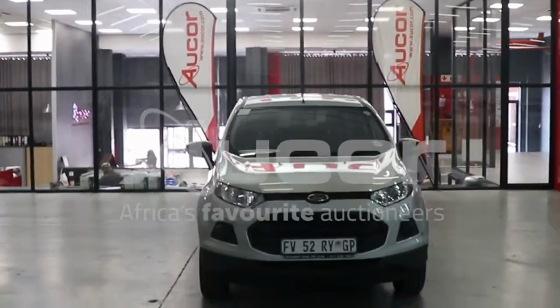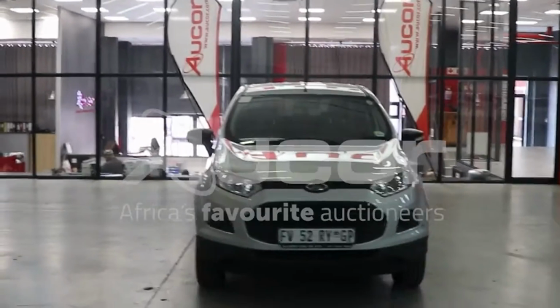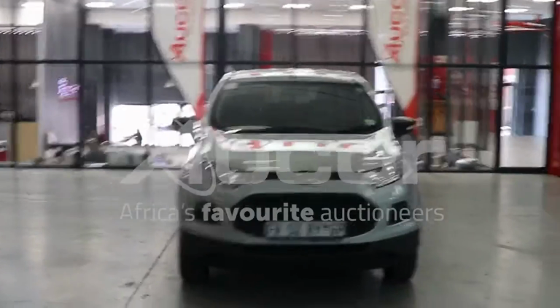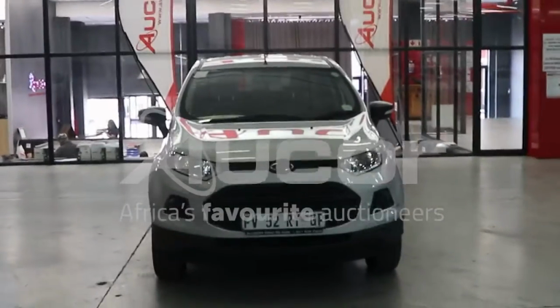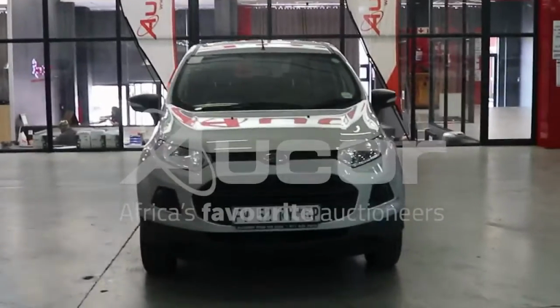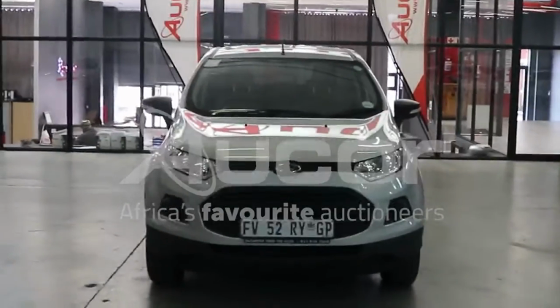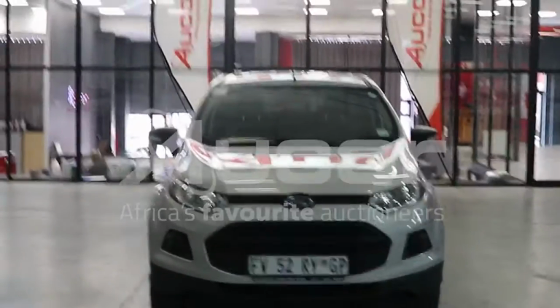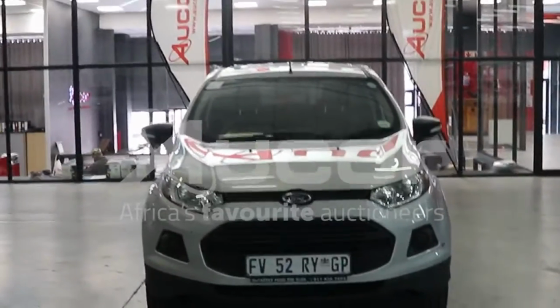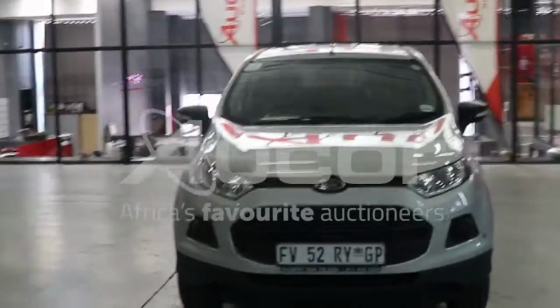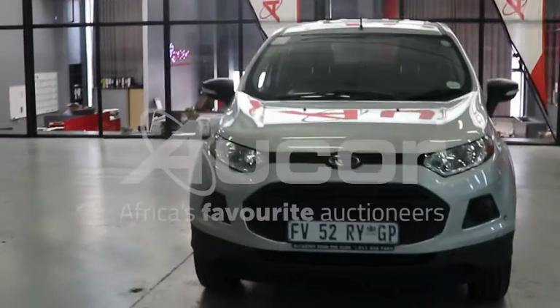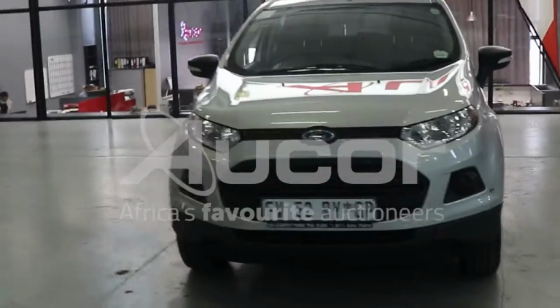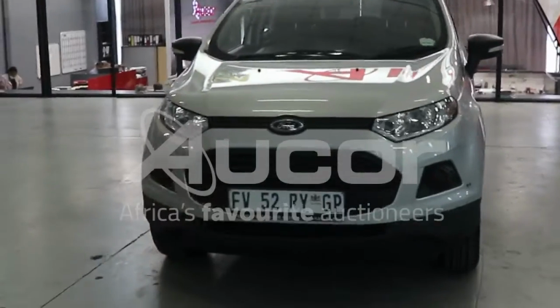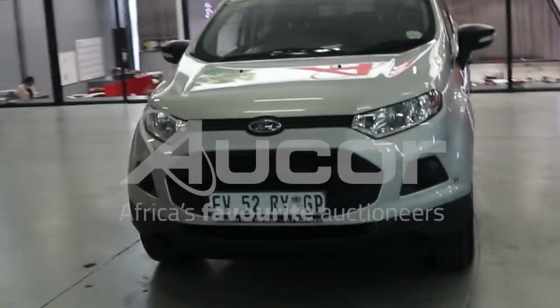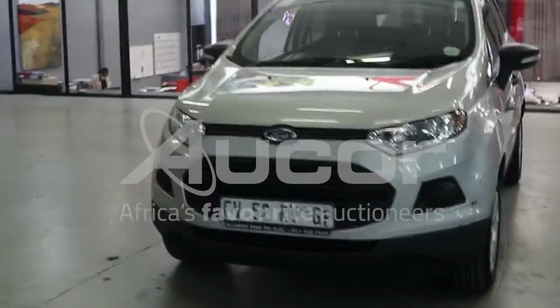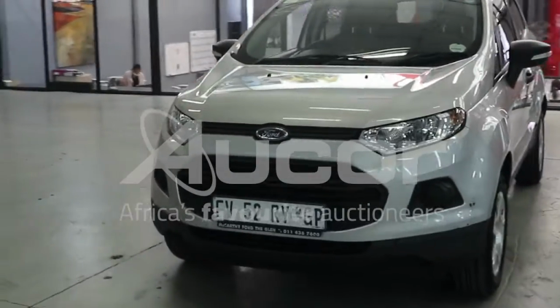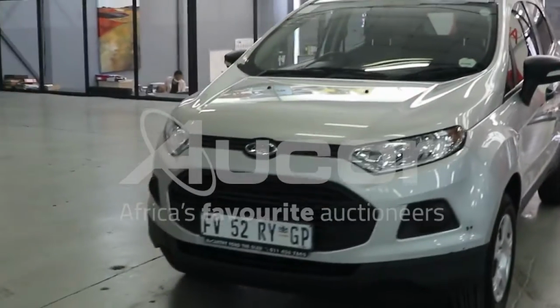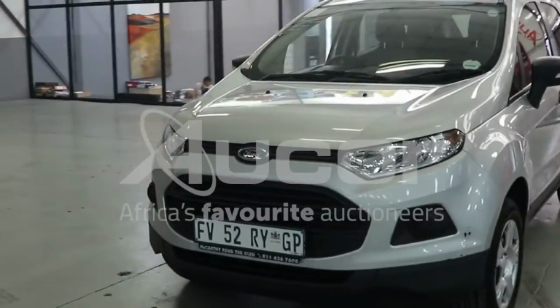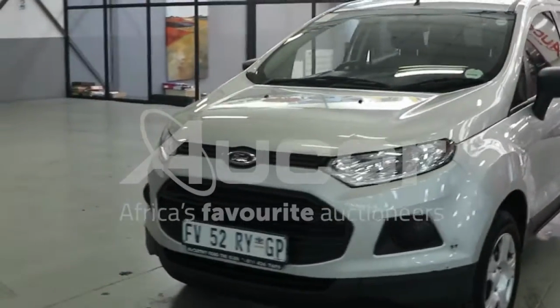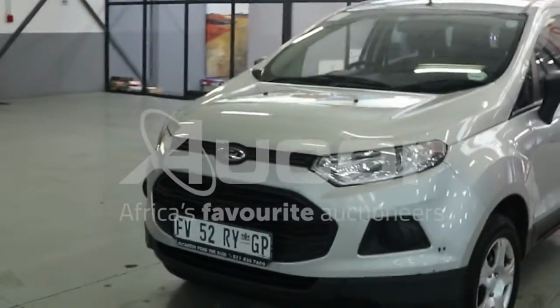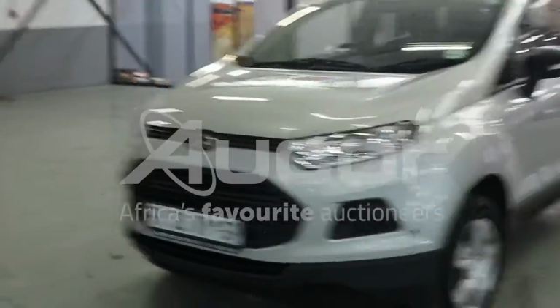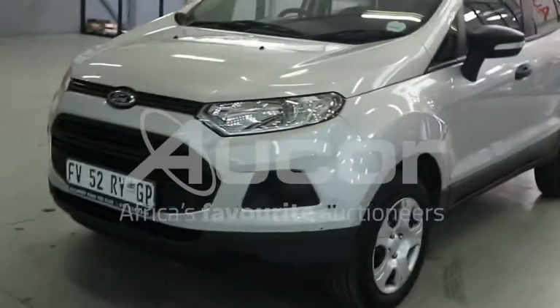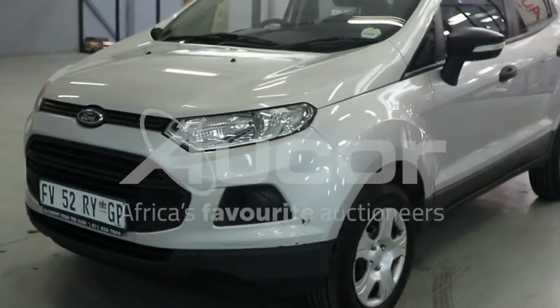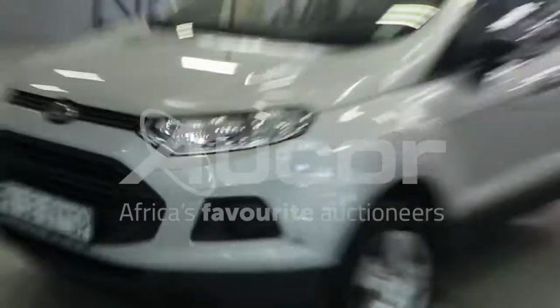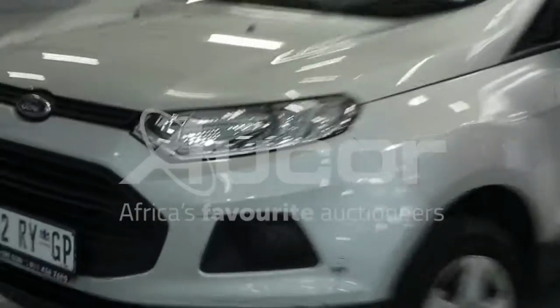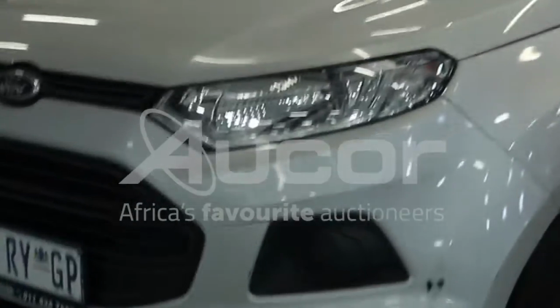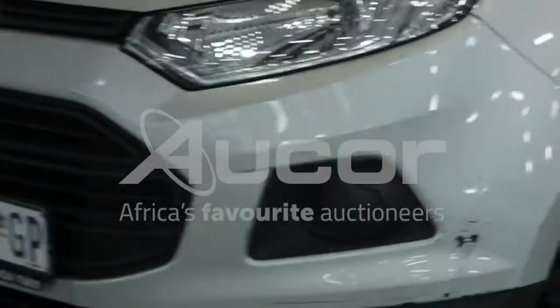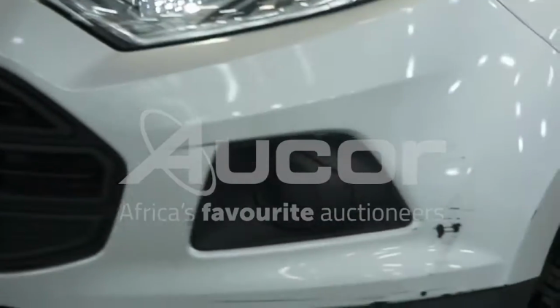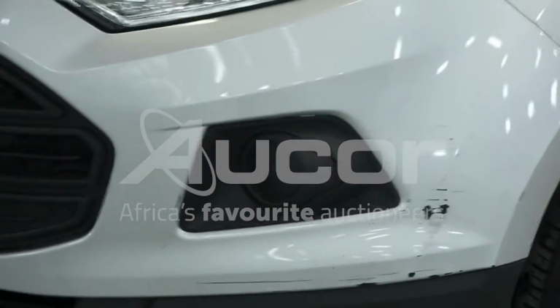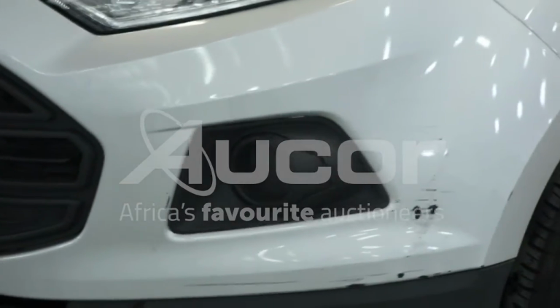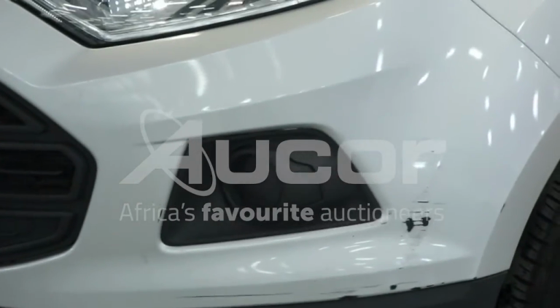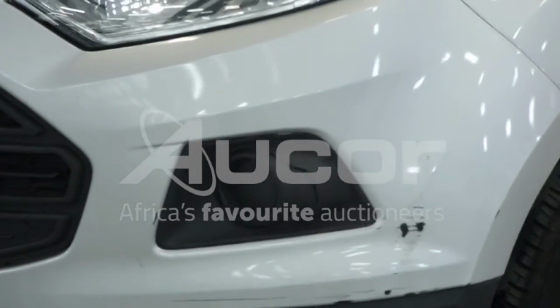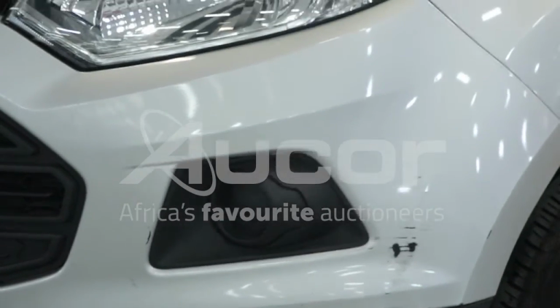This is a Silver Ford EcoSport. We'll start with the front left hand side. There are some scratches and paint damage to the vehicle, just cosmetic.